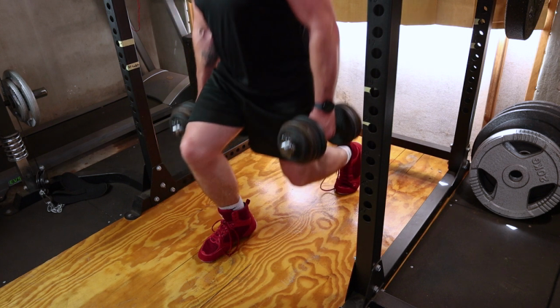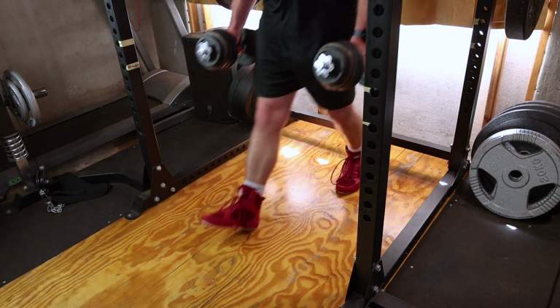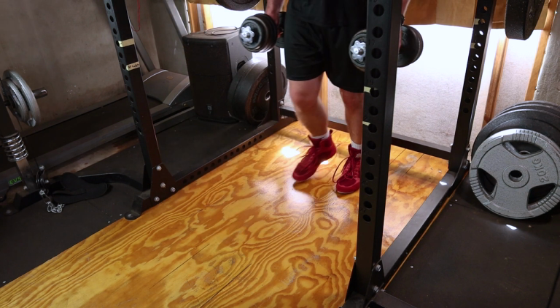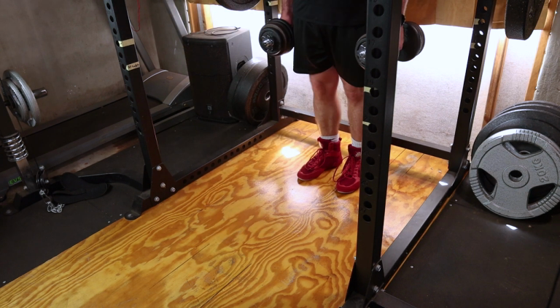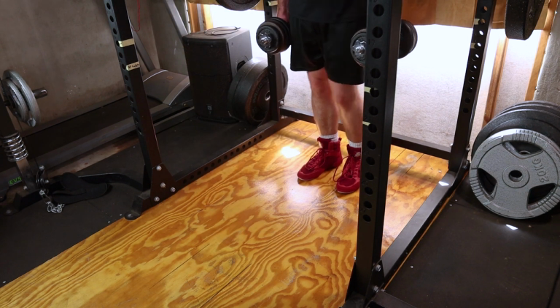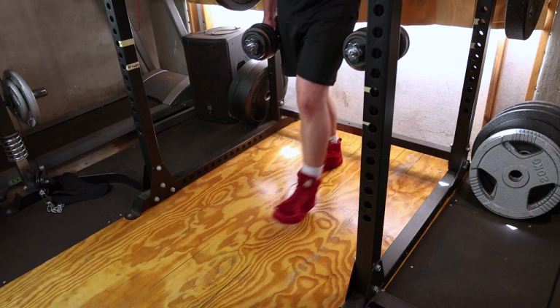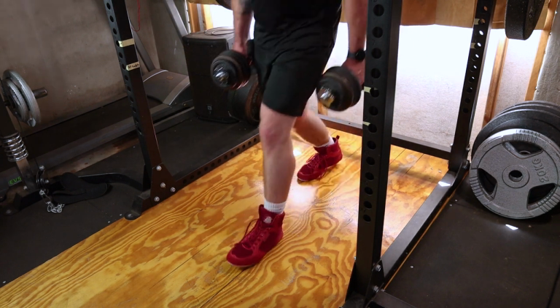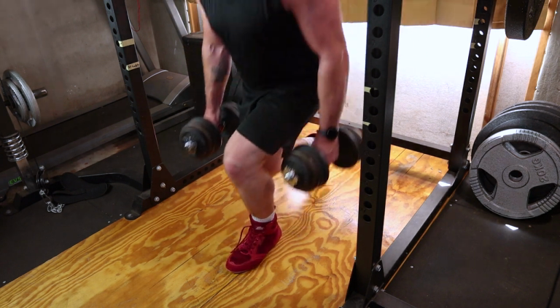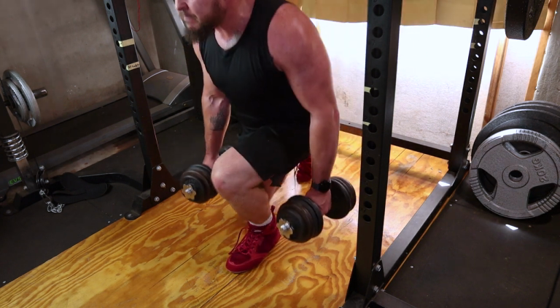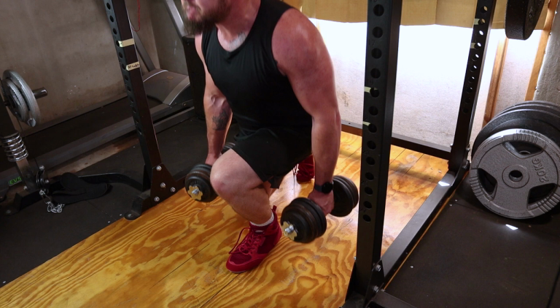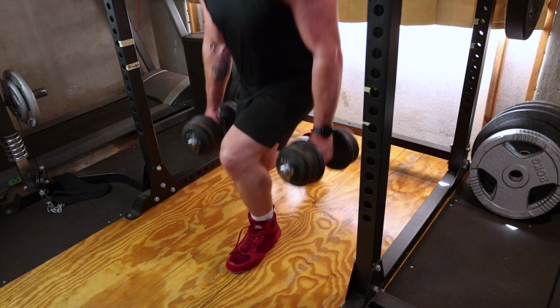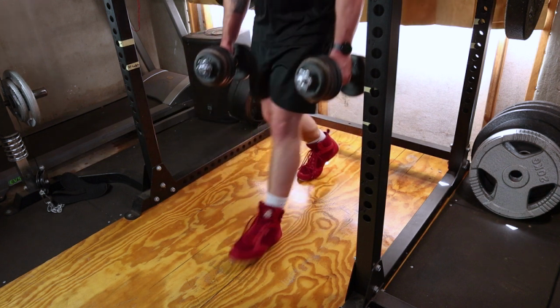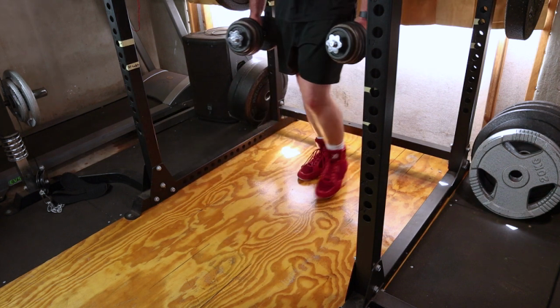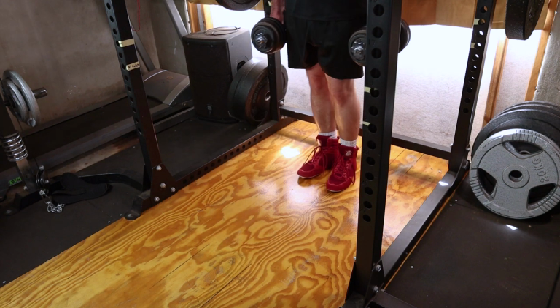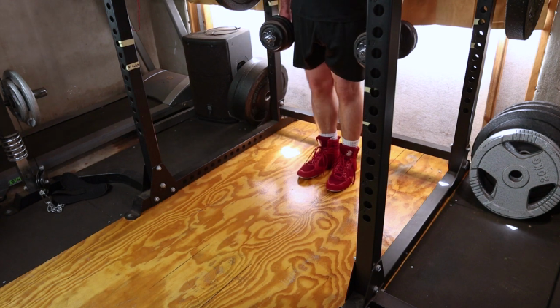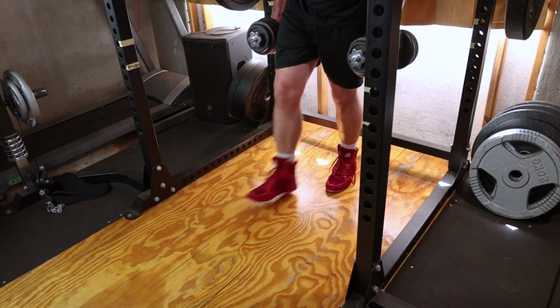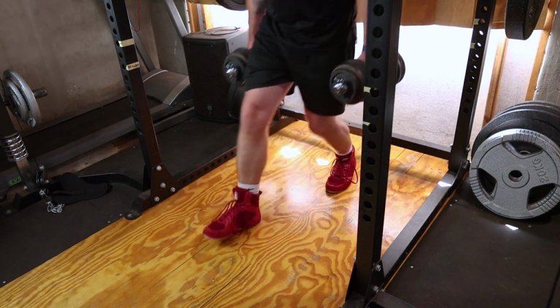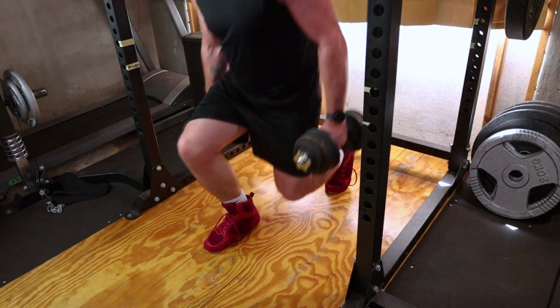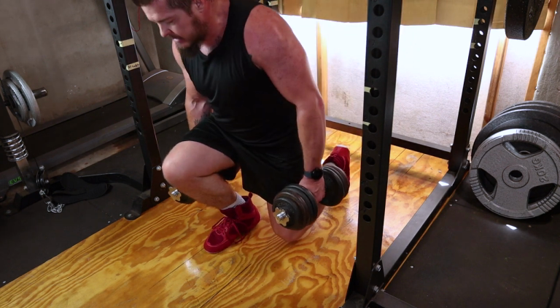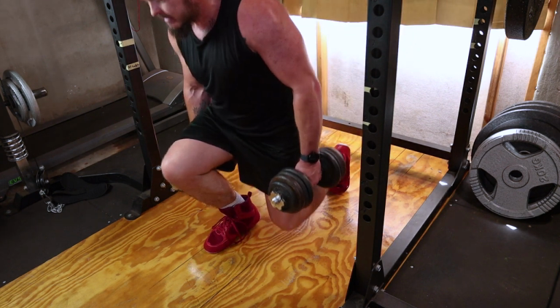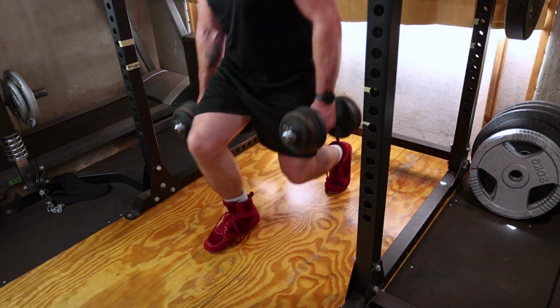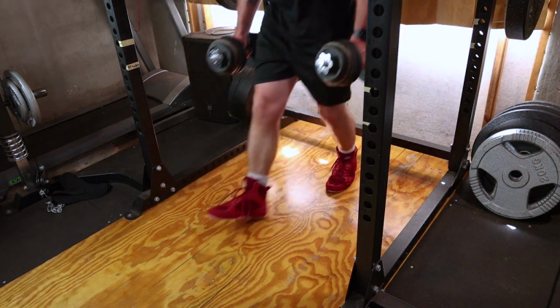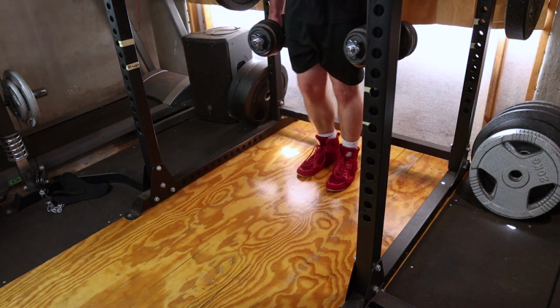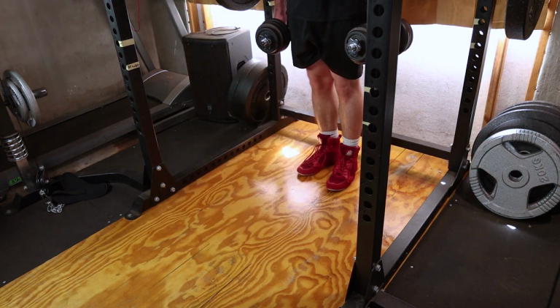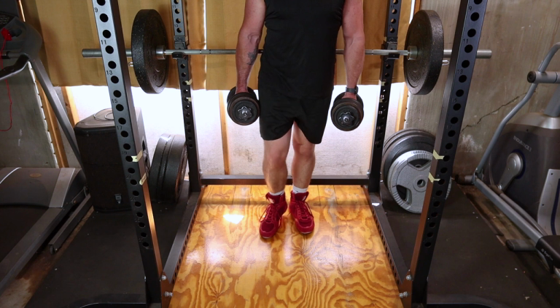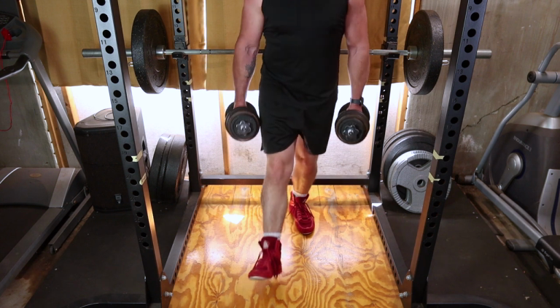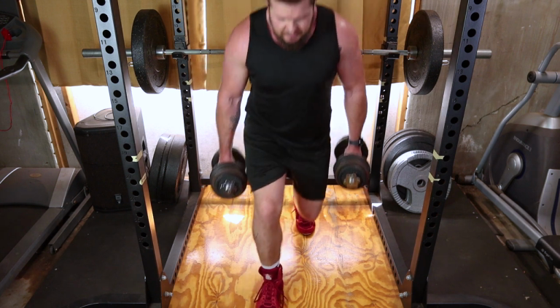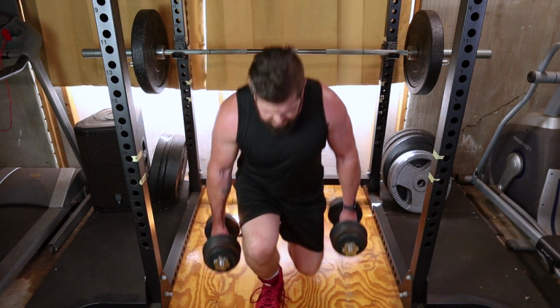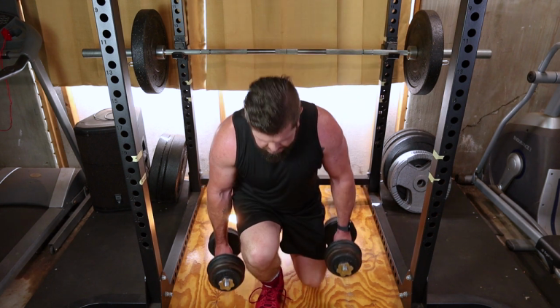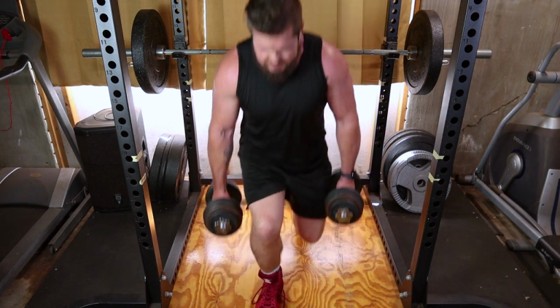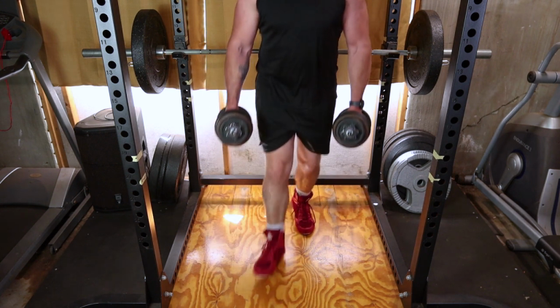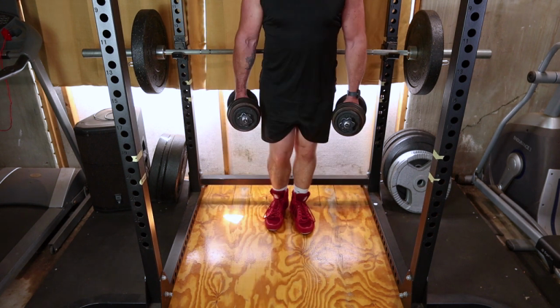Push off the front foot, engaging your quads and glutes to return to the starting position. Keep your core tight throughout the movement to maintain balance. Now repeat the process on the other leg.